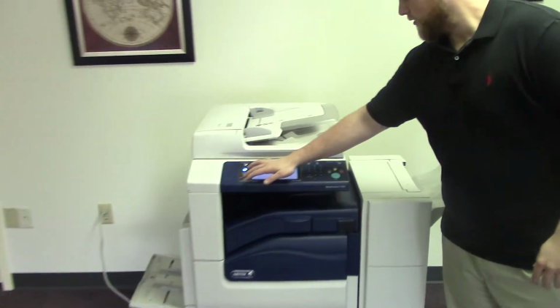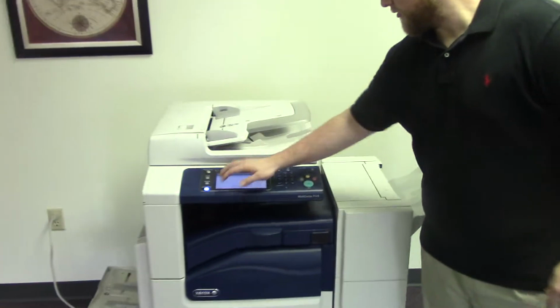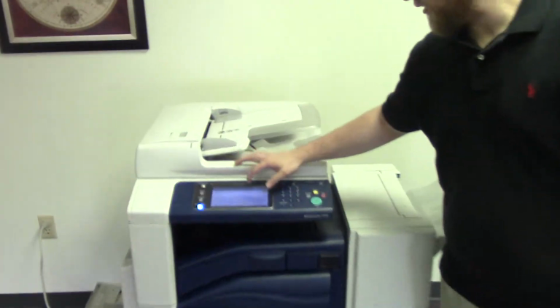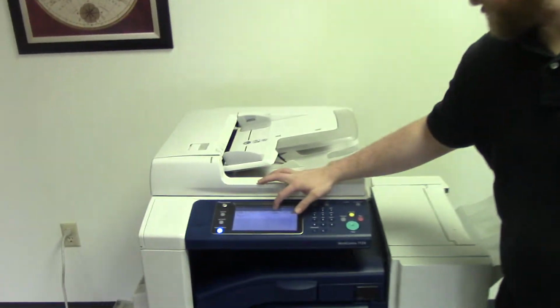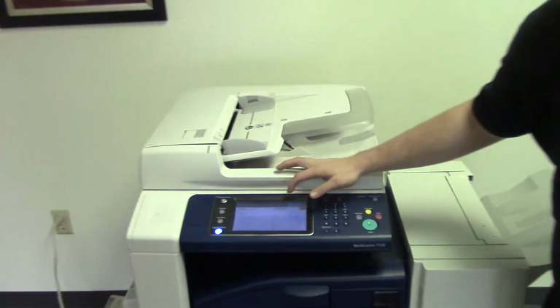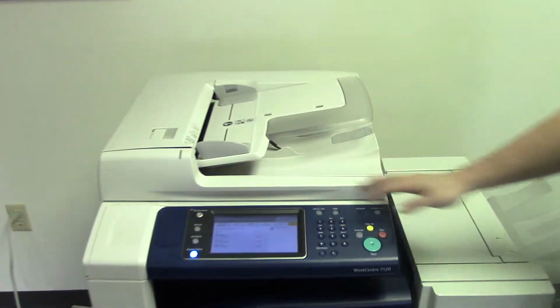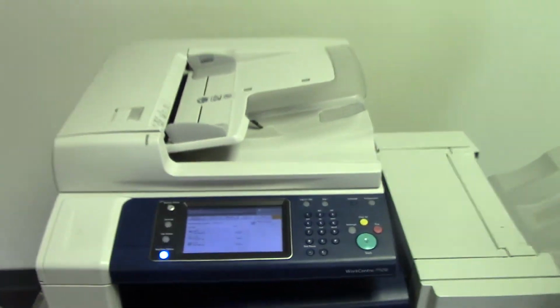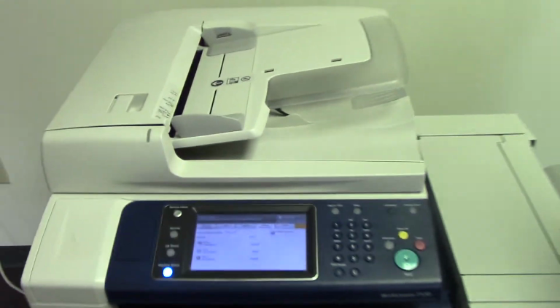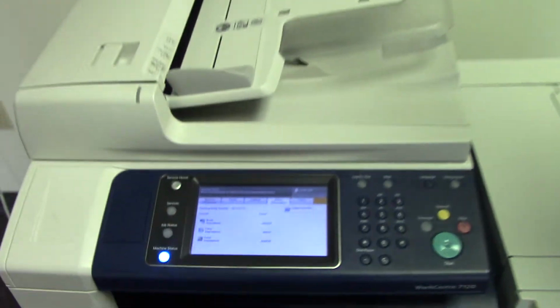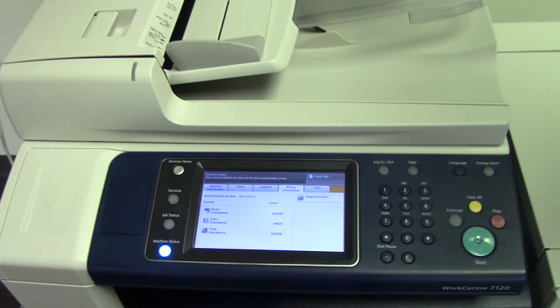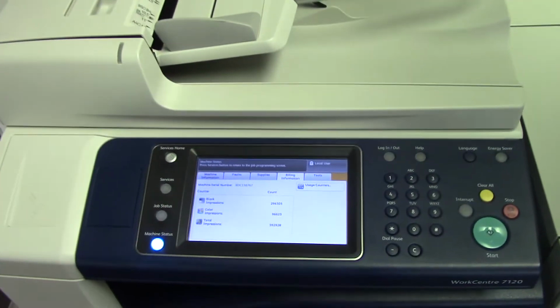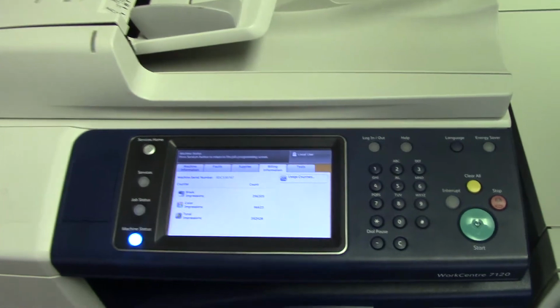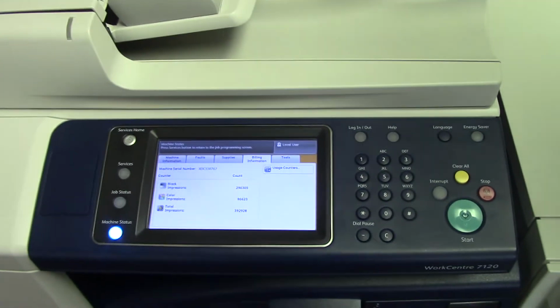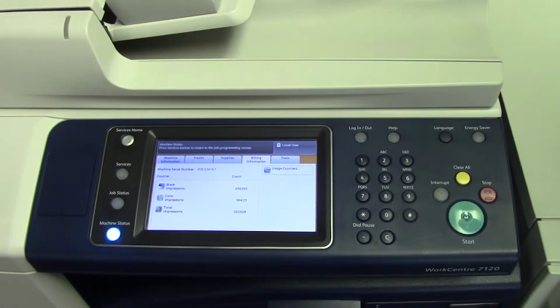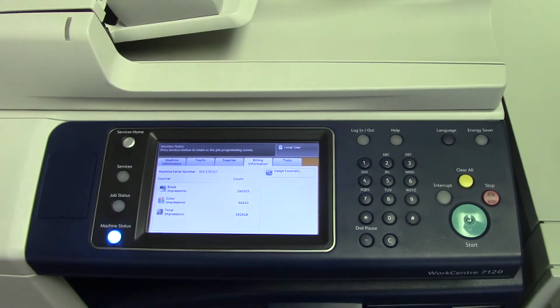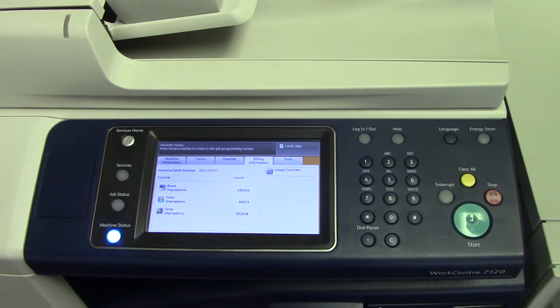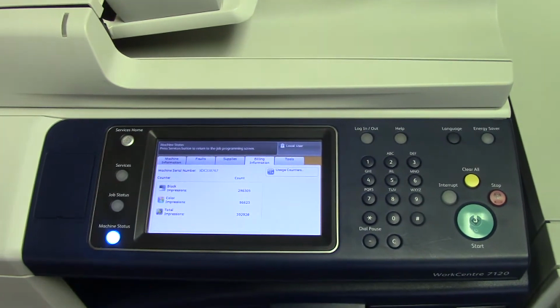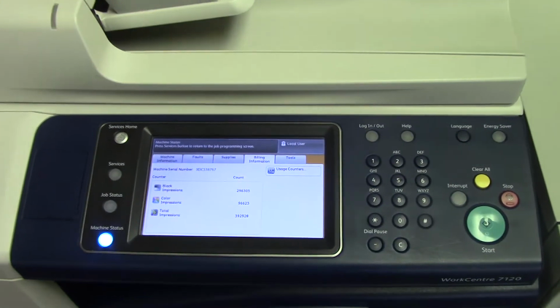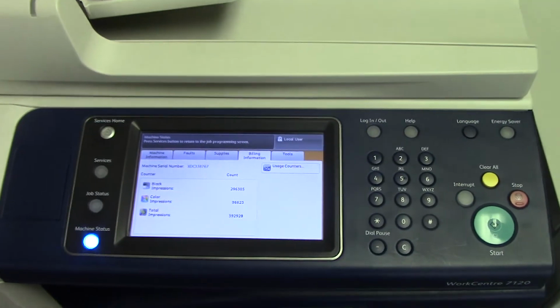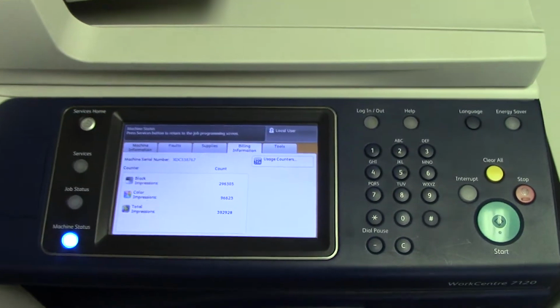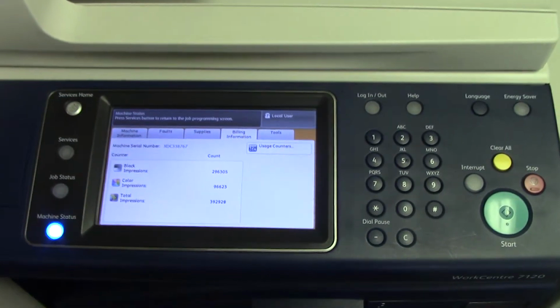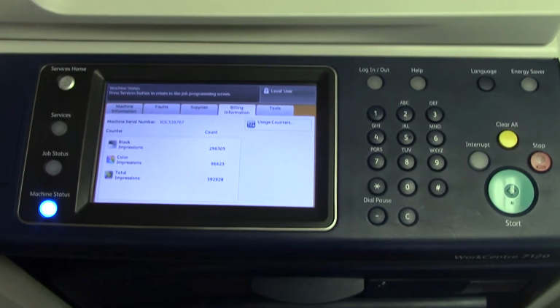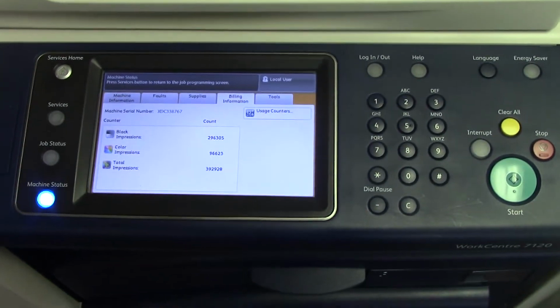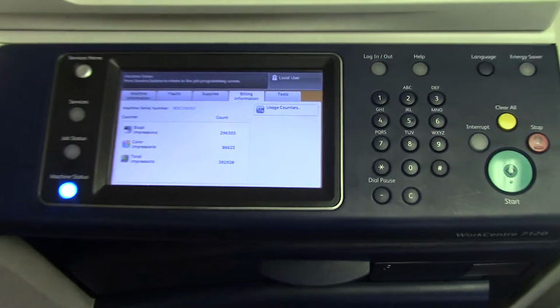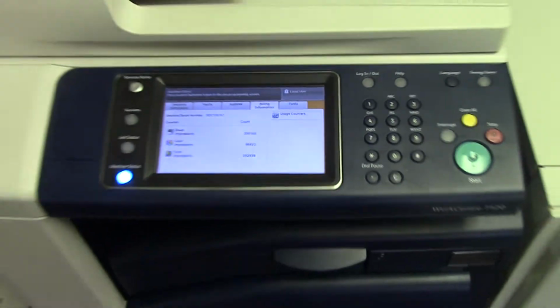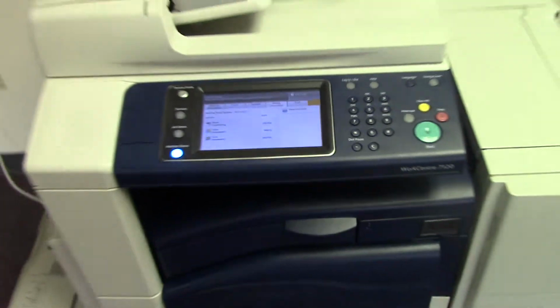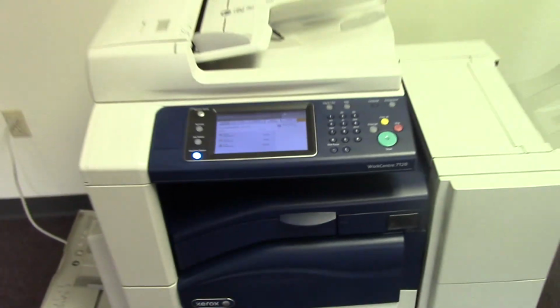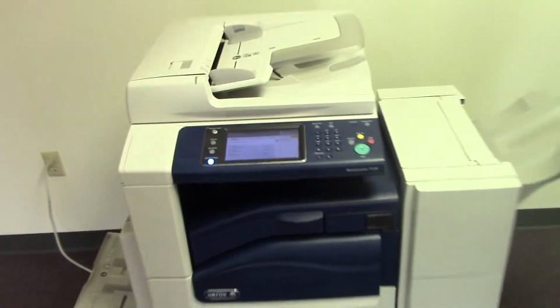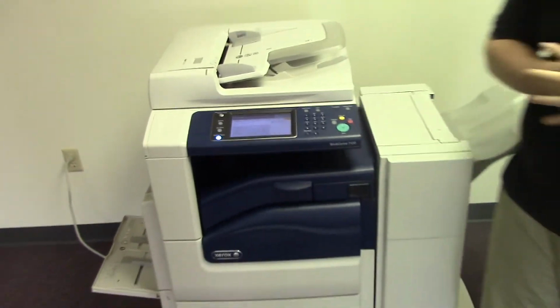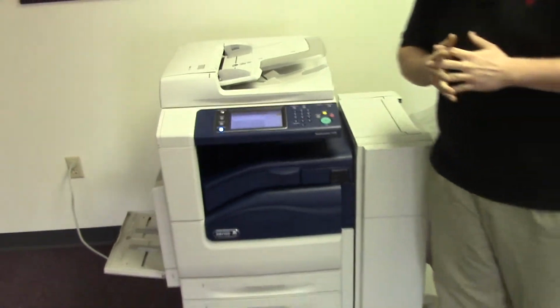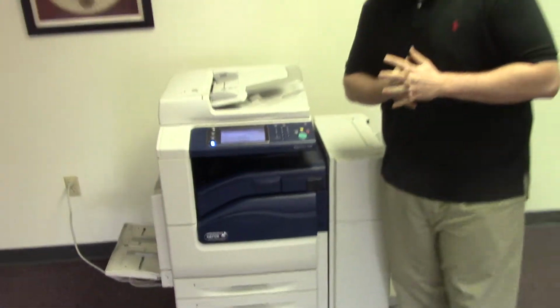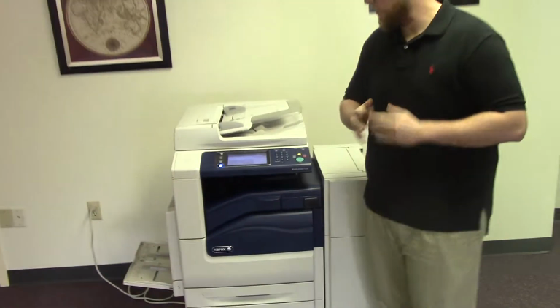This machine has a meter reading of 296,000 total black and white copies and 96,000 total color copies.